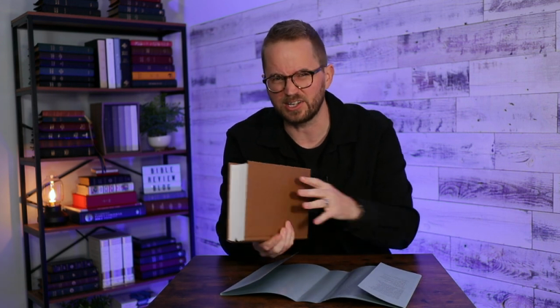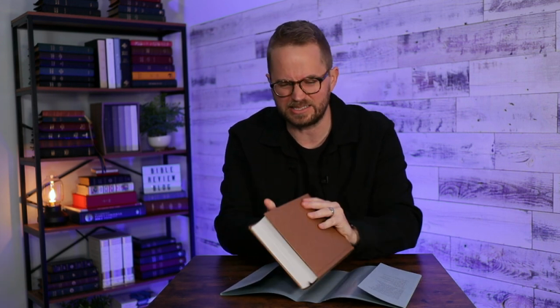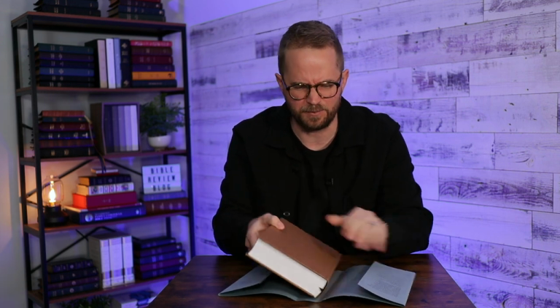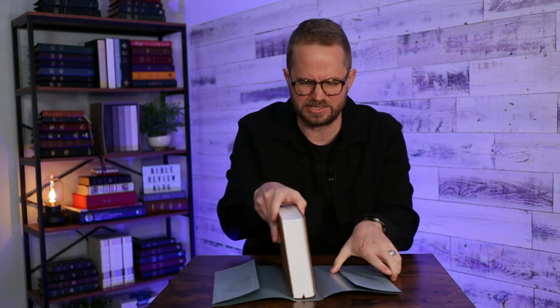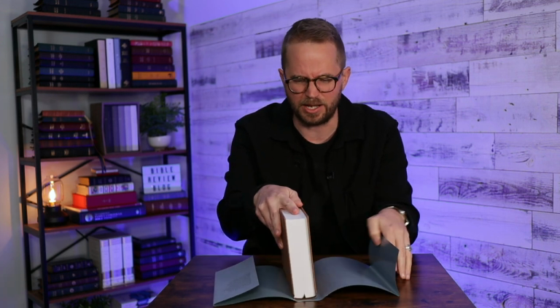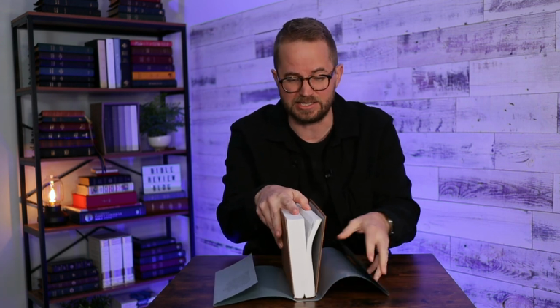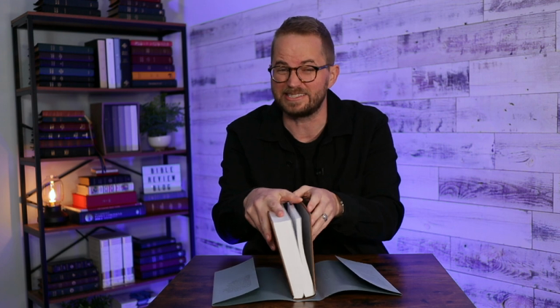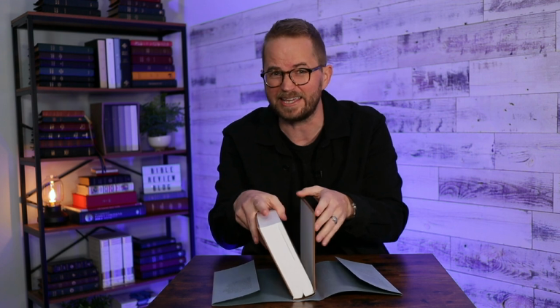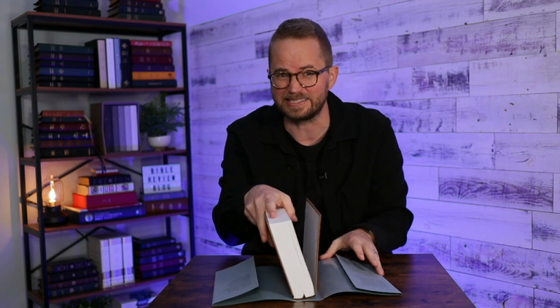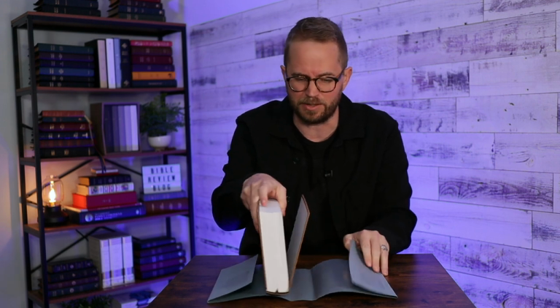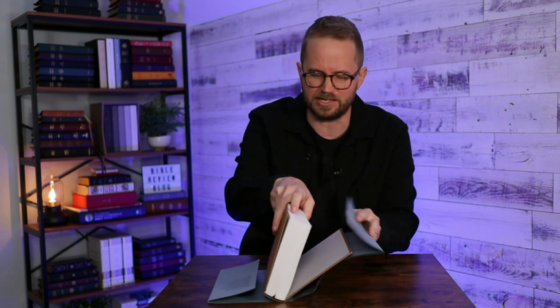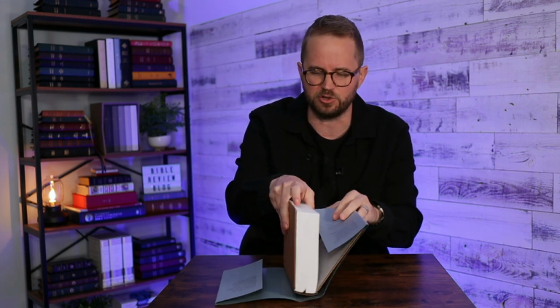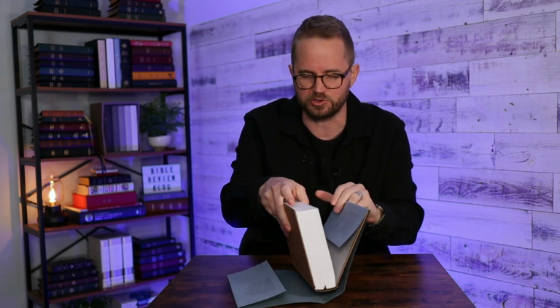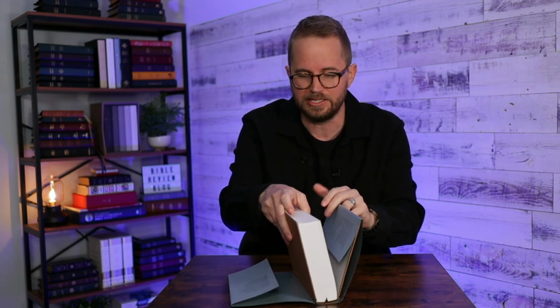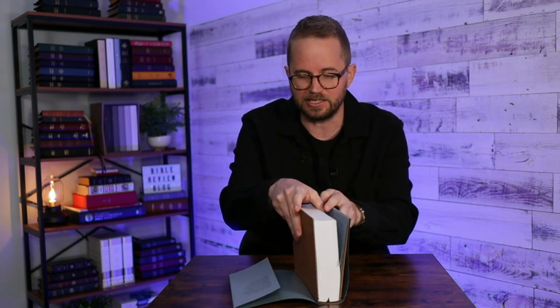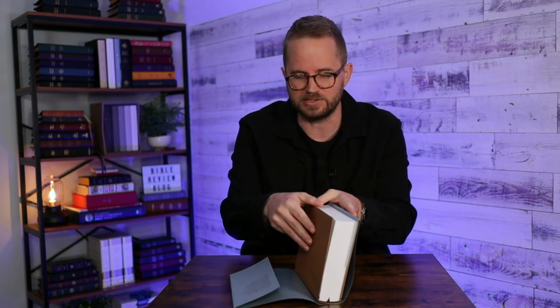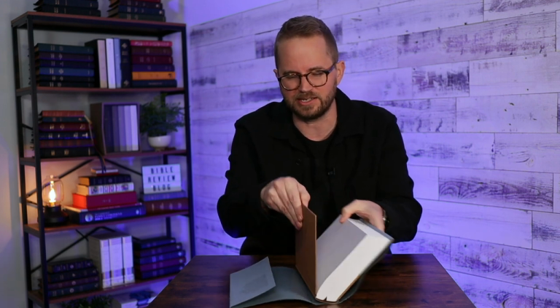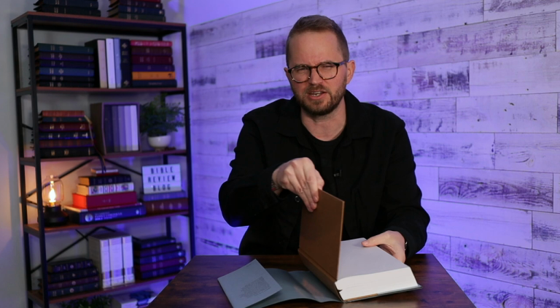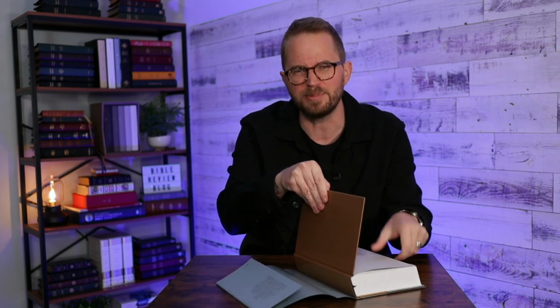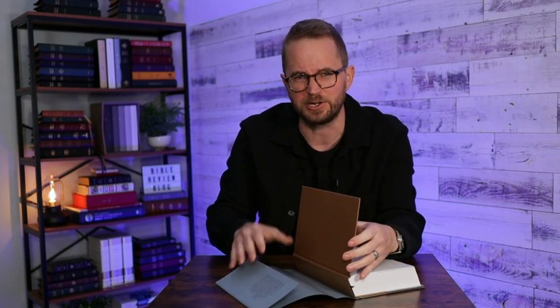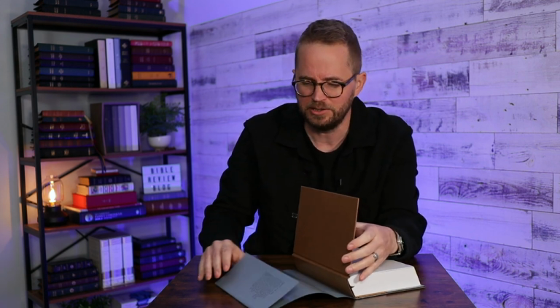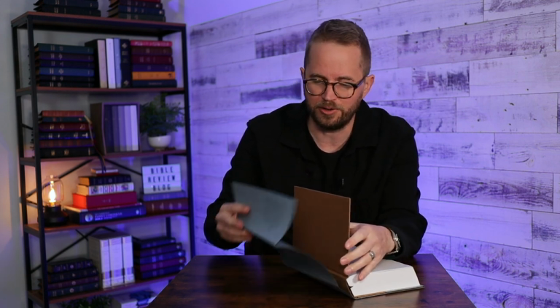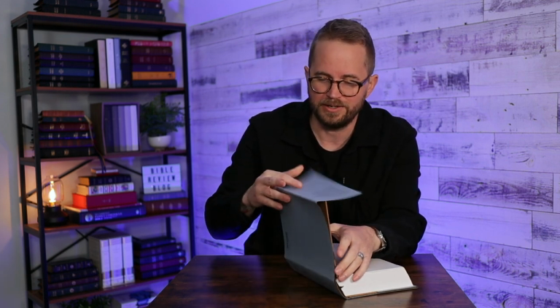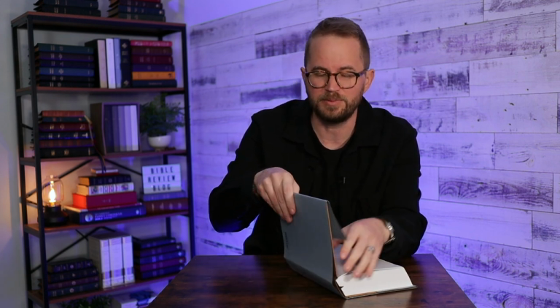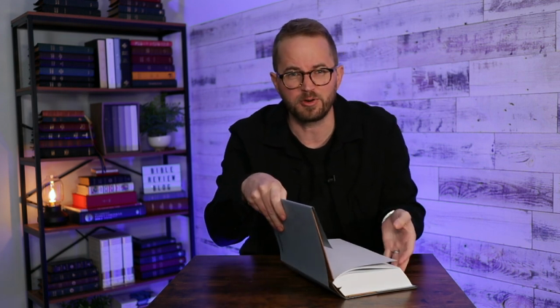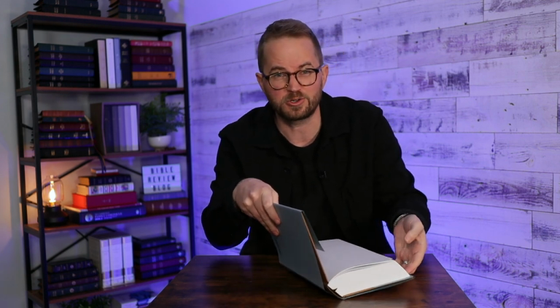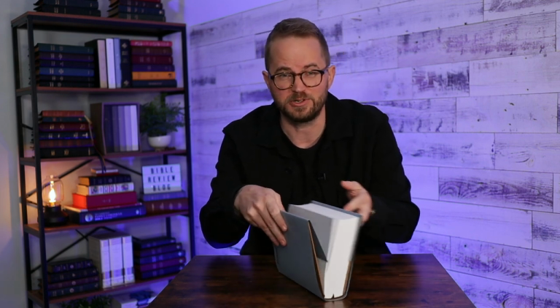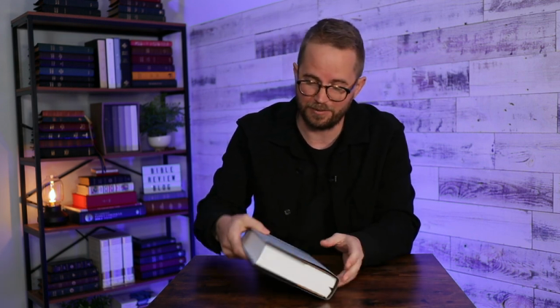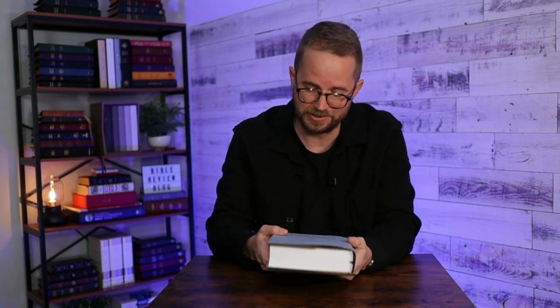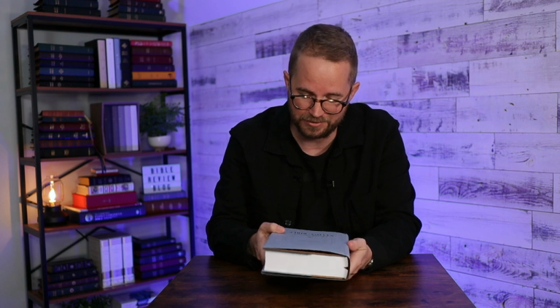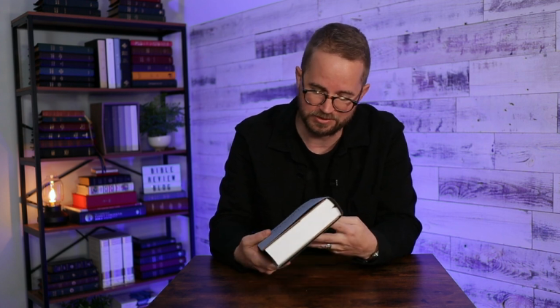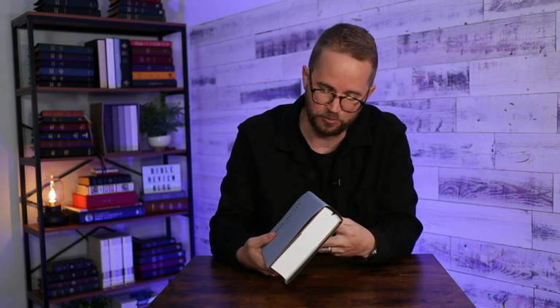Kind of a classic study Bible size. Now, this is not a classic study Bible — it's not going to have your traditional study notes. It's instead going to have commentary from people throughout church history.